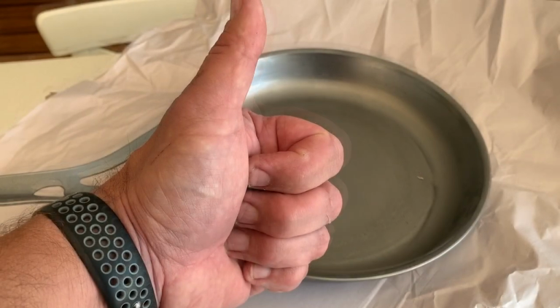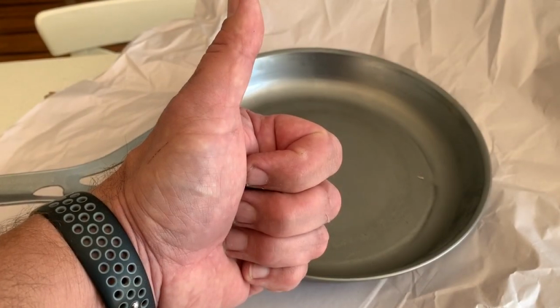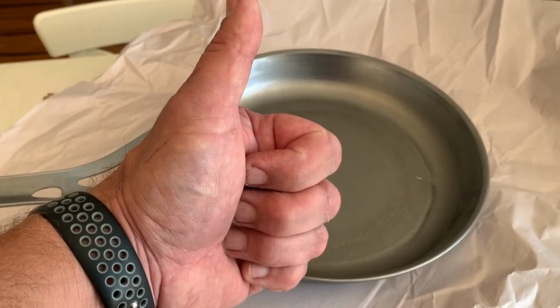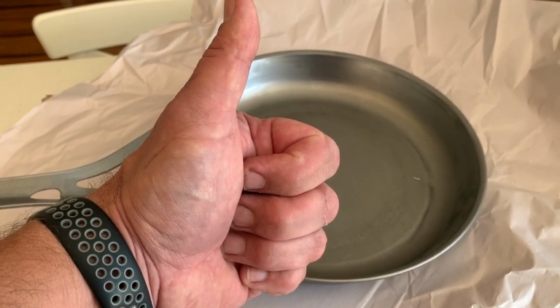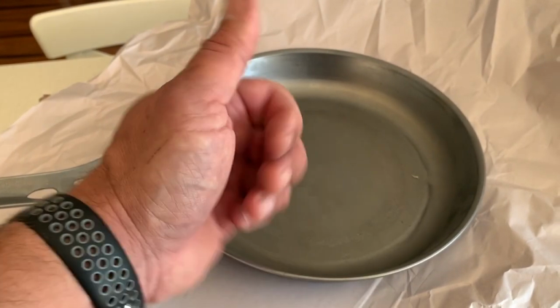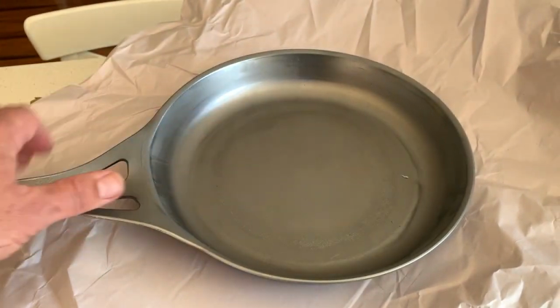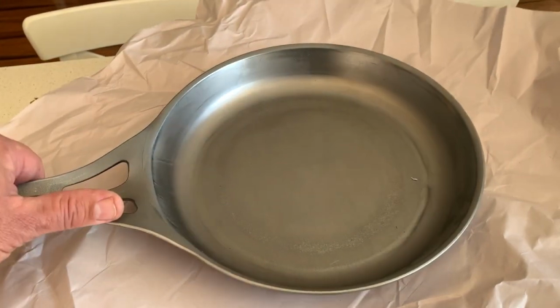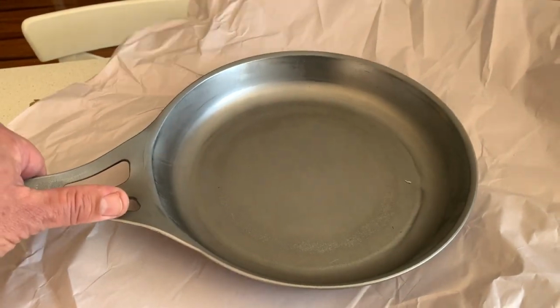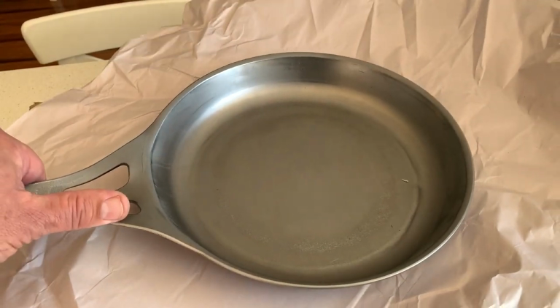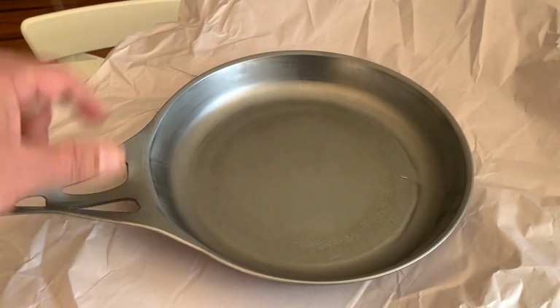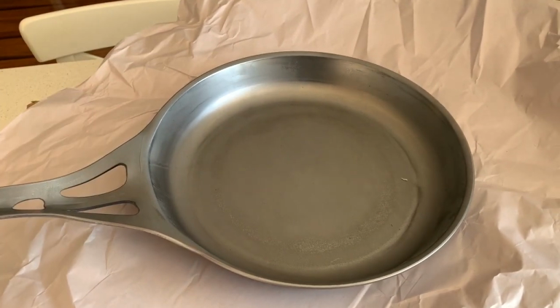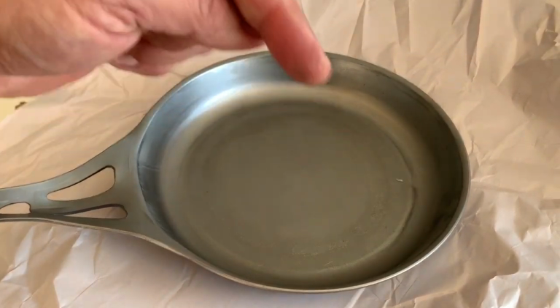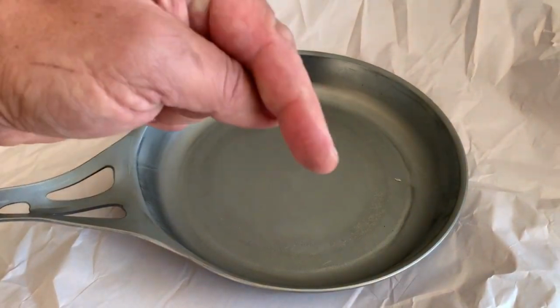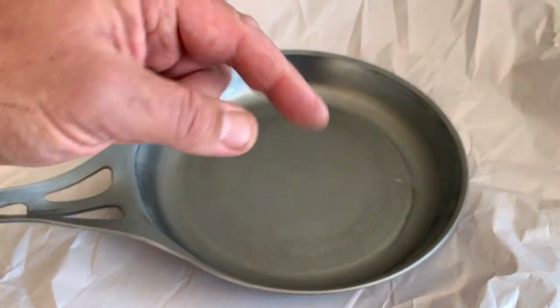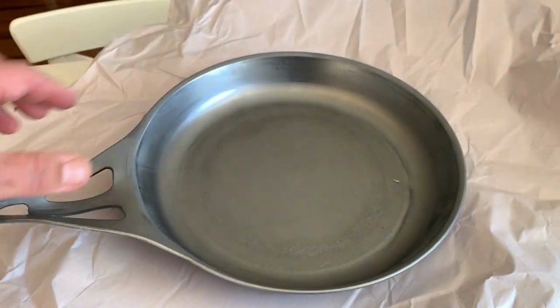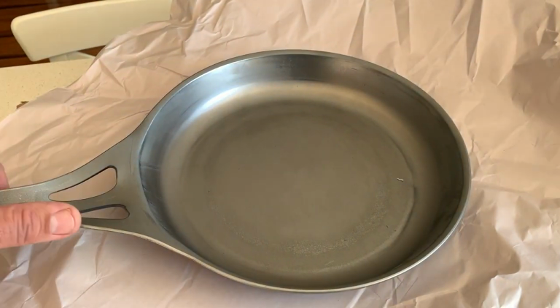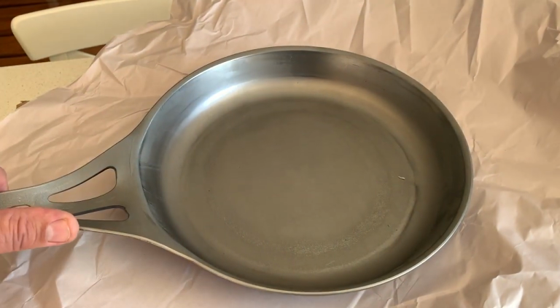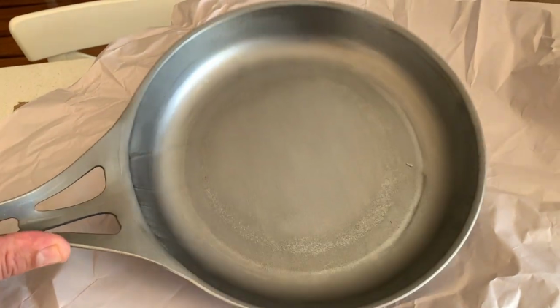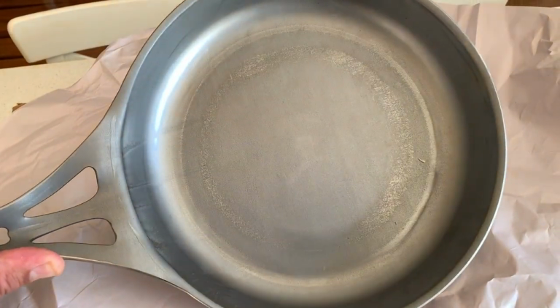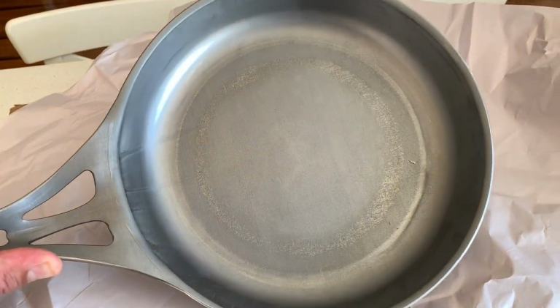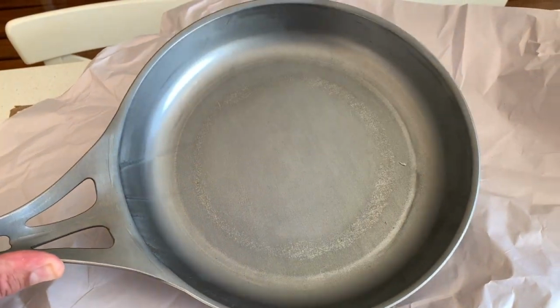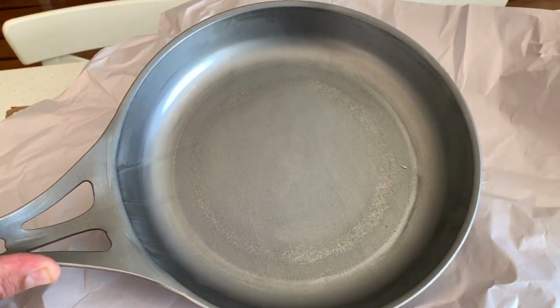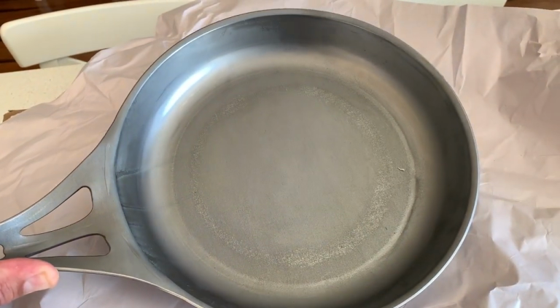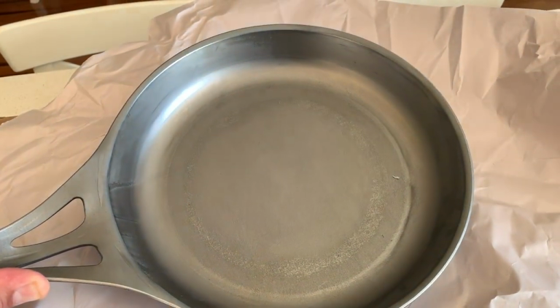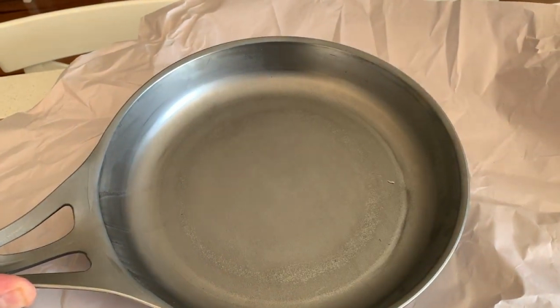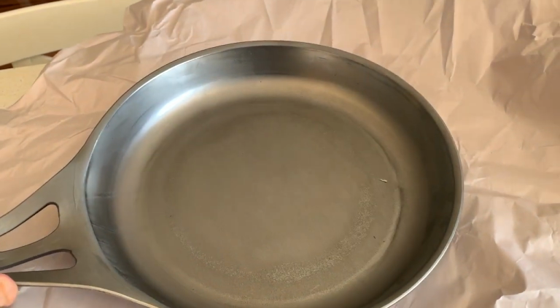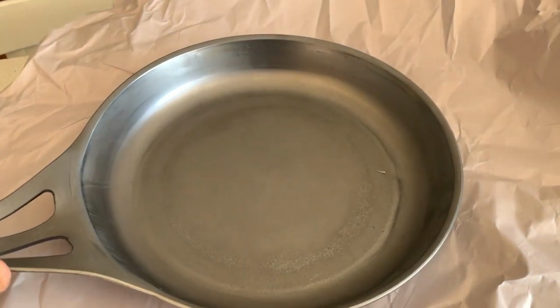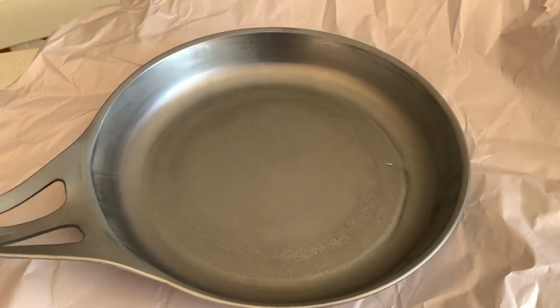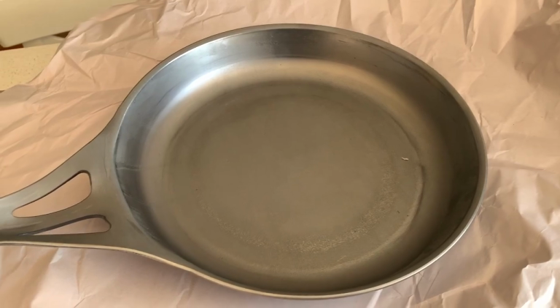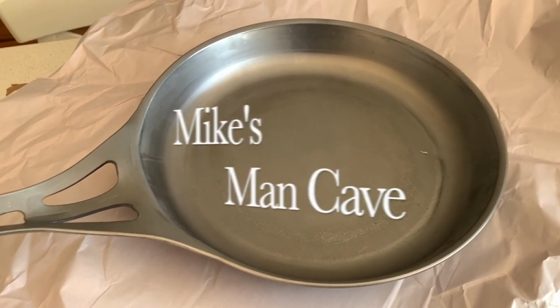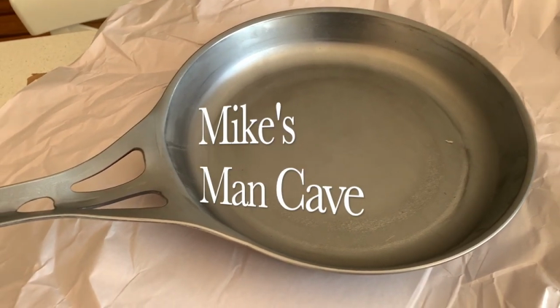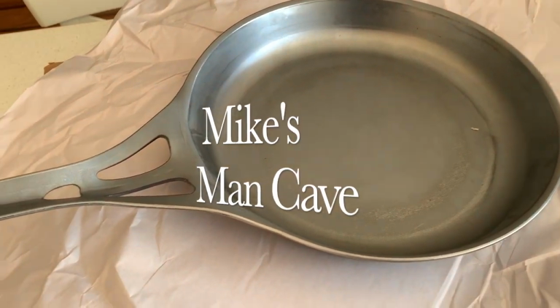Now if you've enjoyed this video, please give me a thumbs up. If you have any questions in relation to this fry pan, please leave a comment down below — I respond to all comments. In the meantime, thanks for watching and I'll see you in the next video. Bye for now.